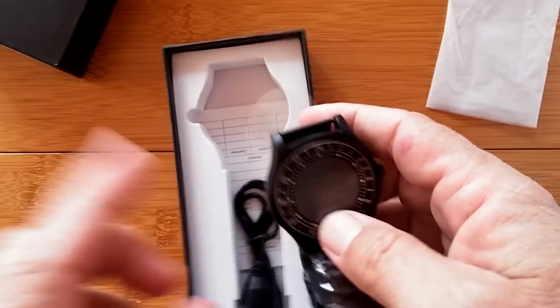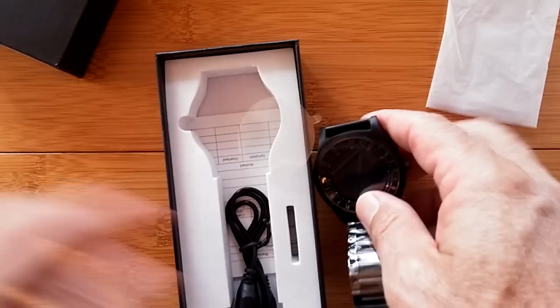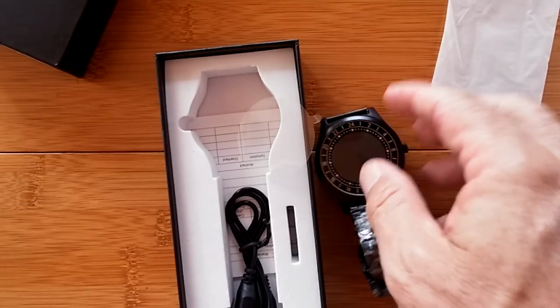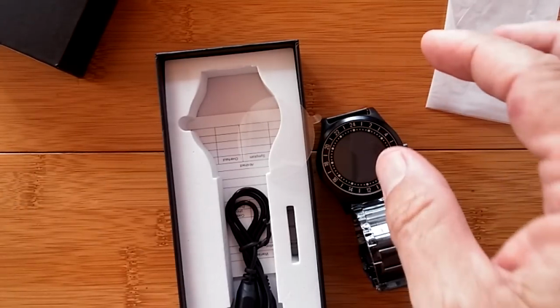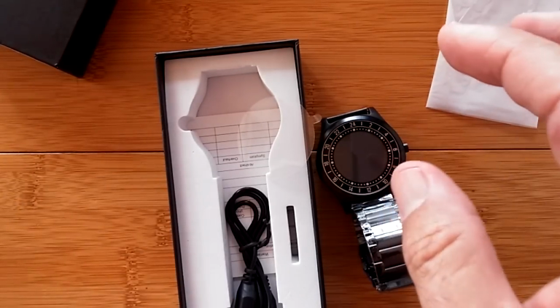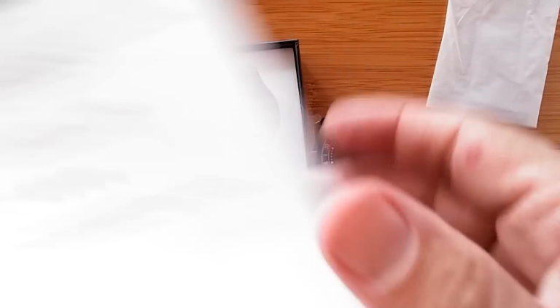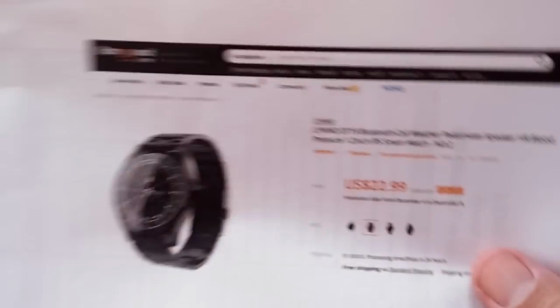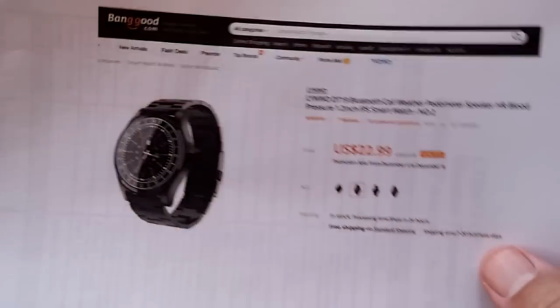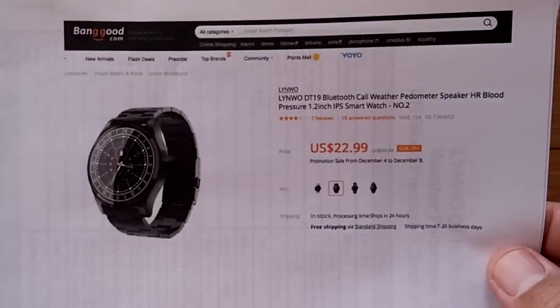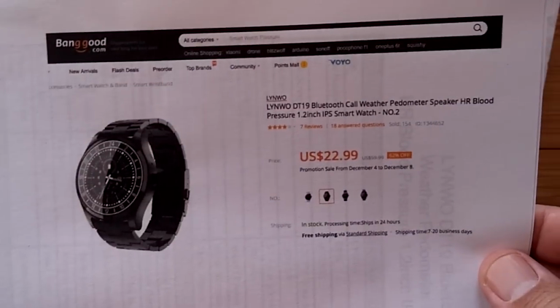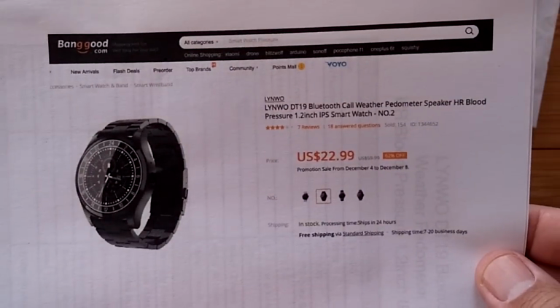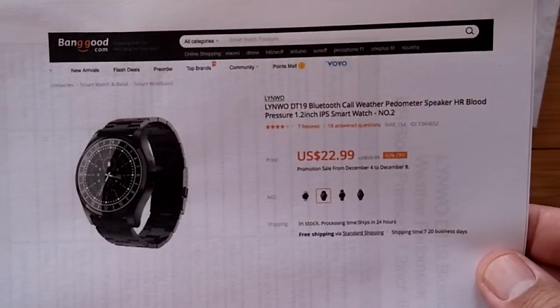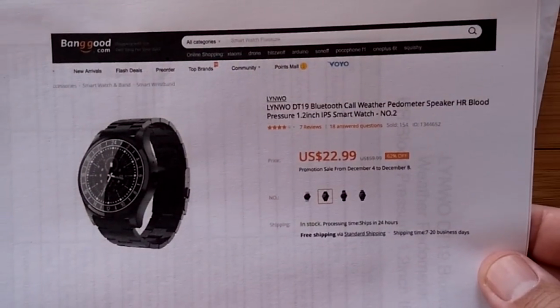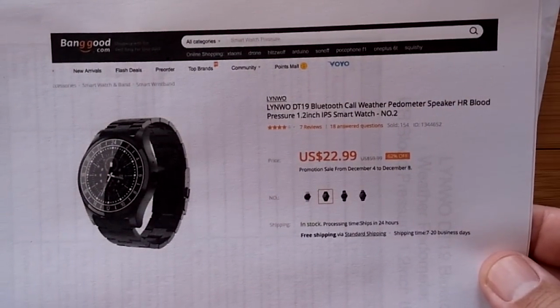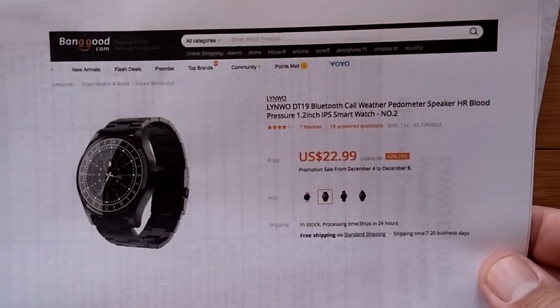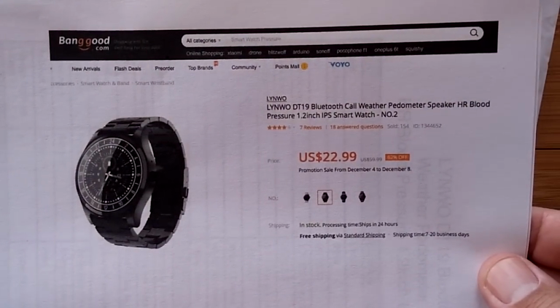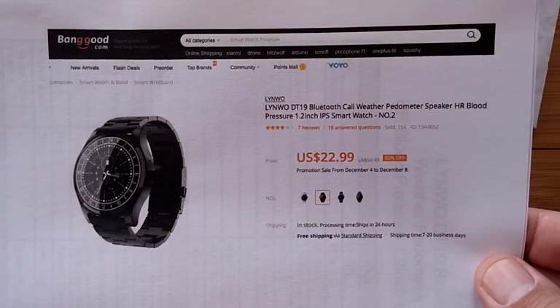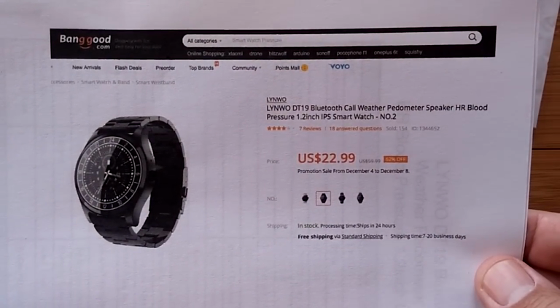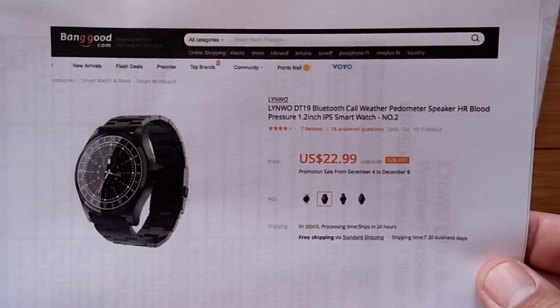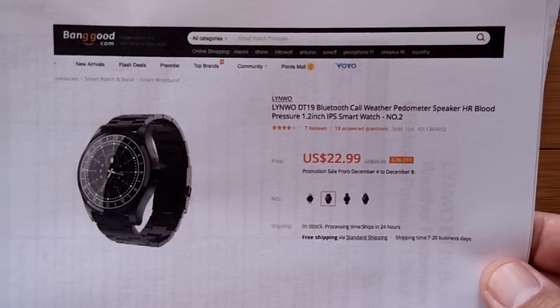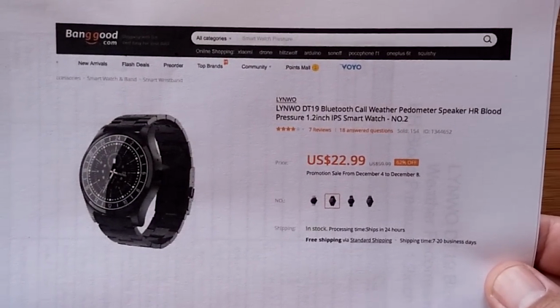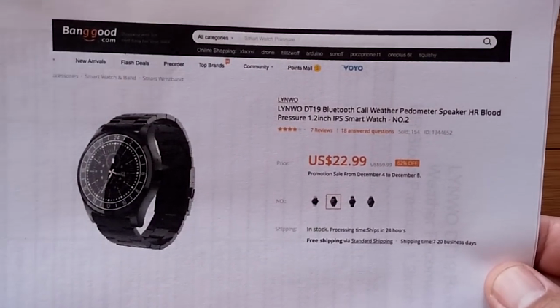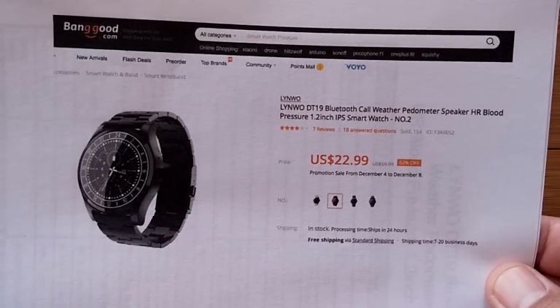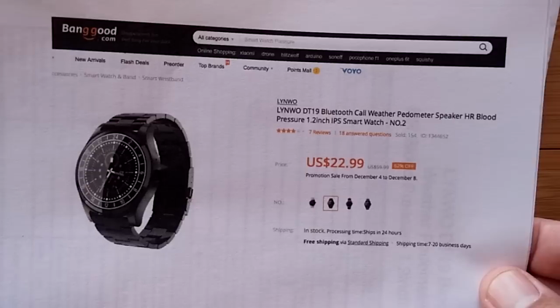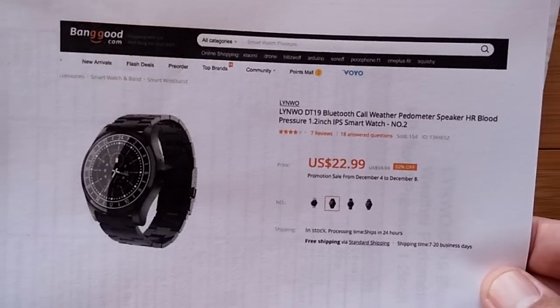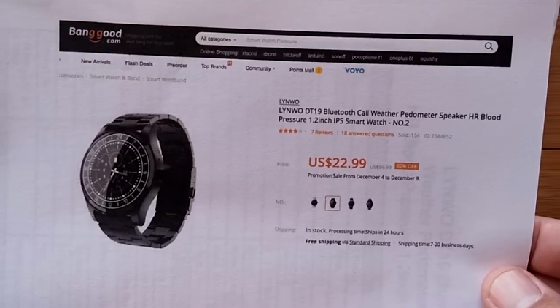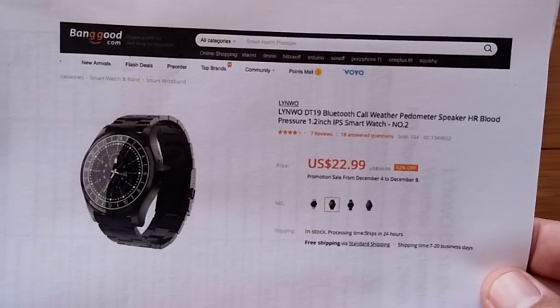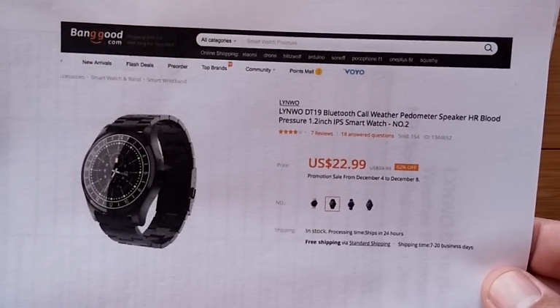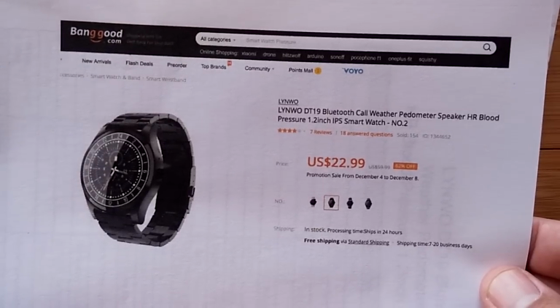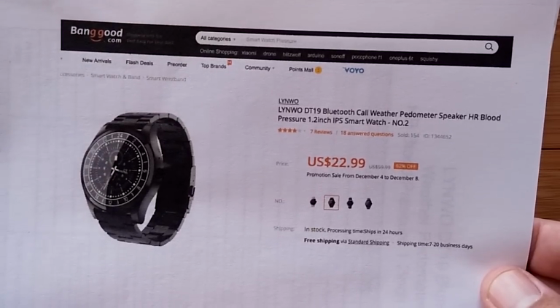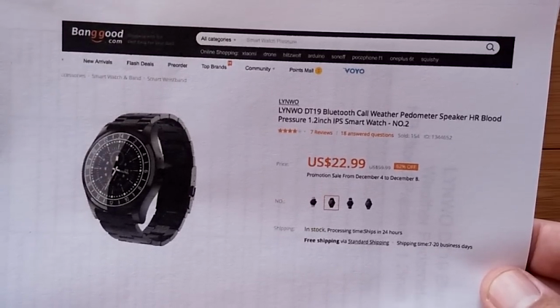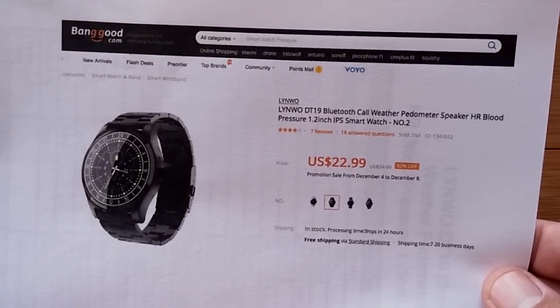Where's it from? Banggood. They sent out the Linwo DT19 Bluetooth watch. It has weather on it too. And of course pedometer, speaker, all of that stuff.